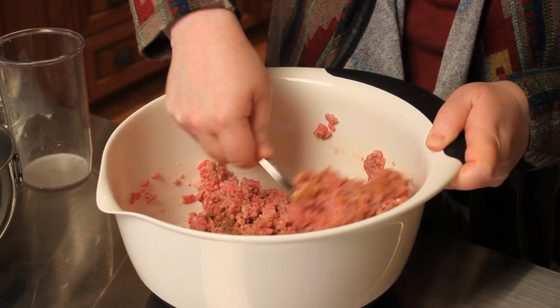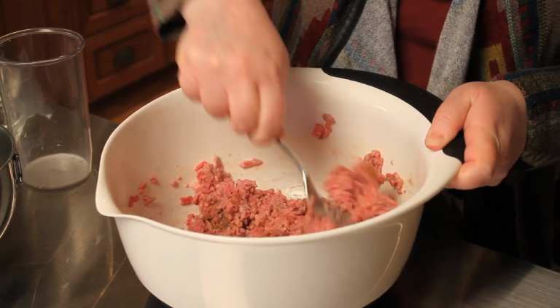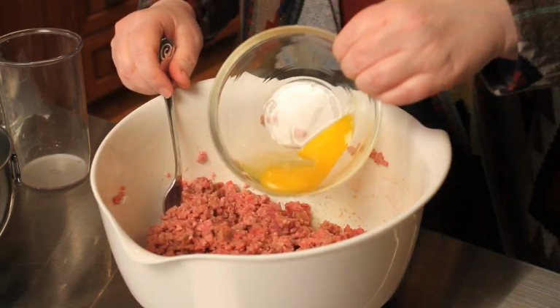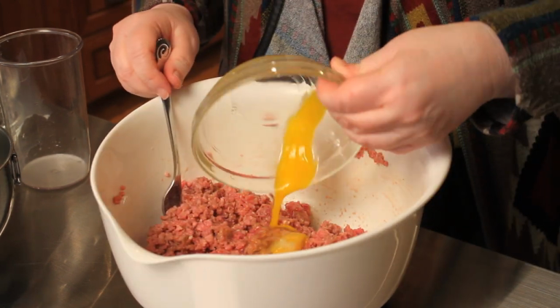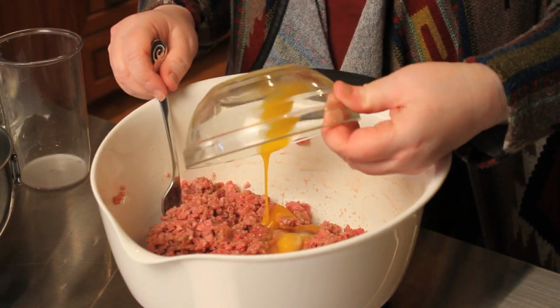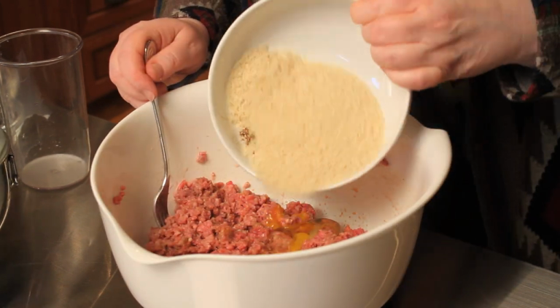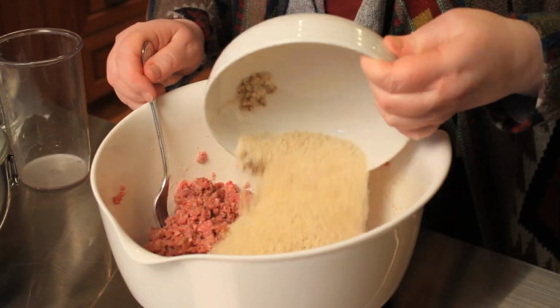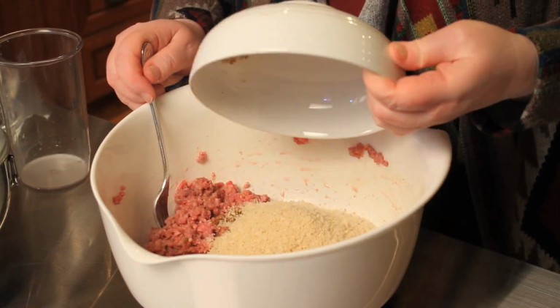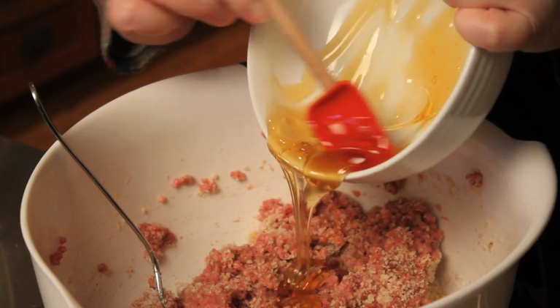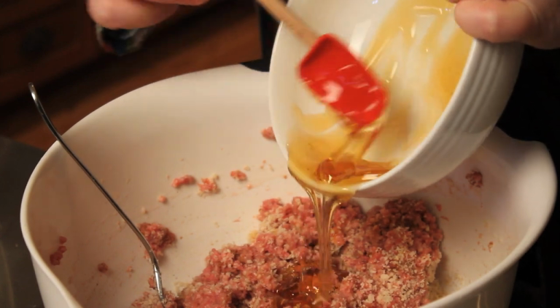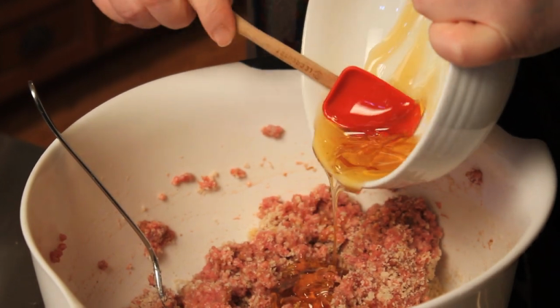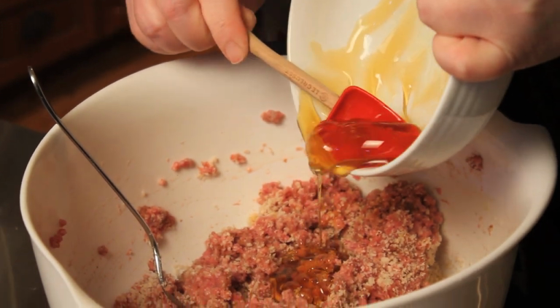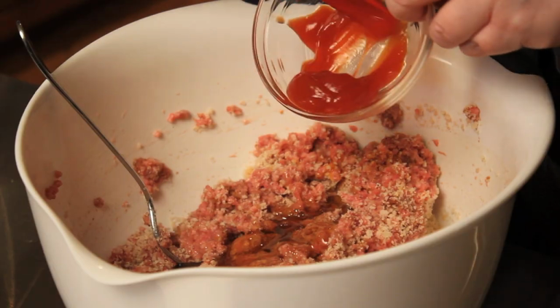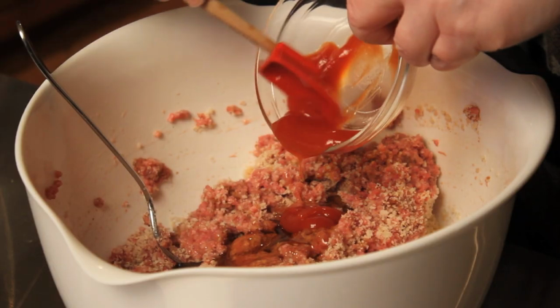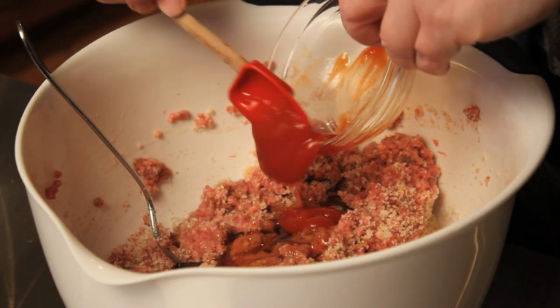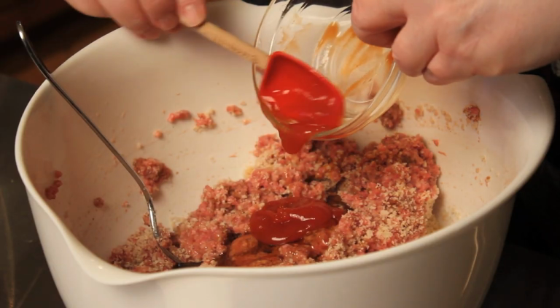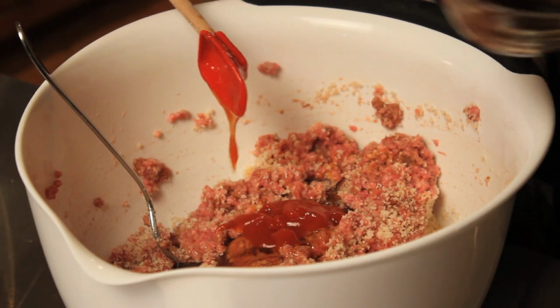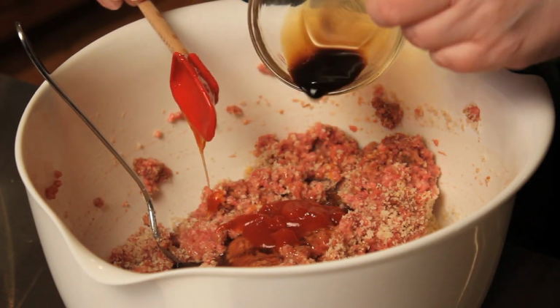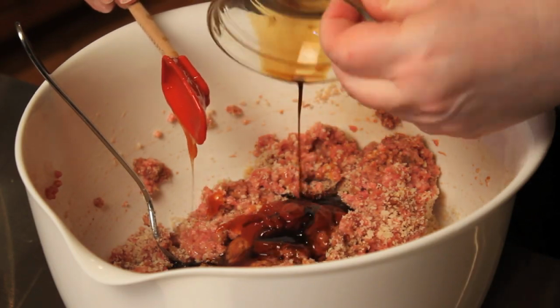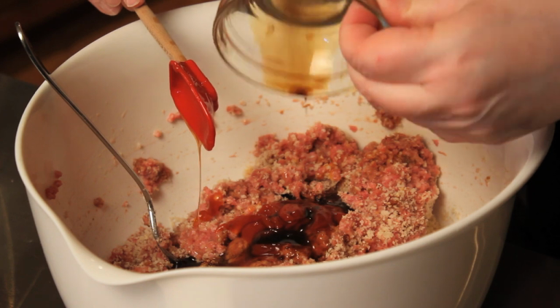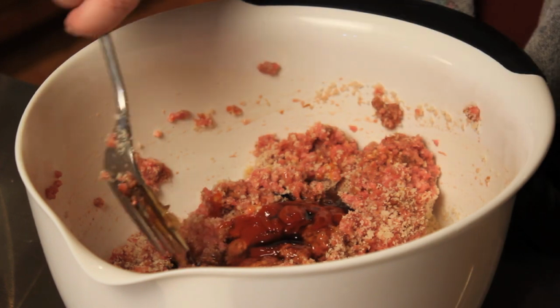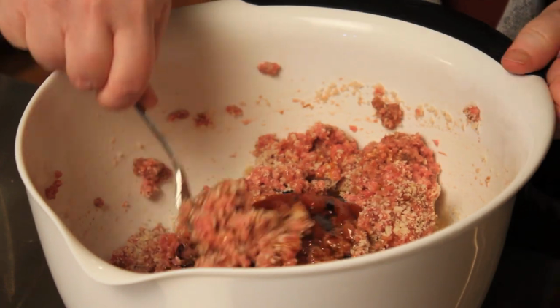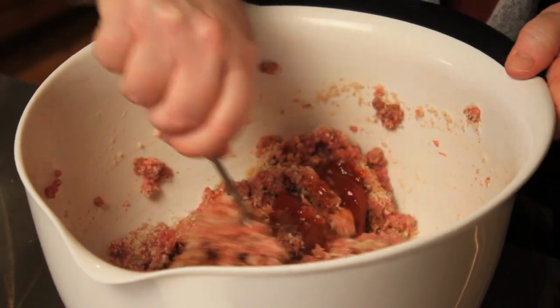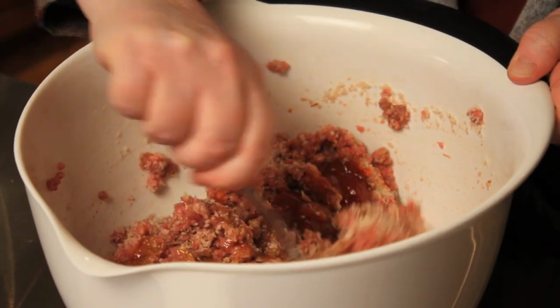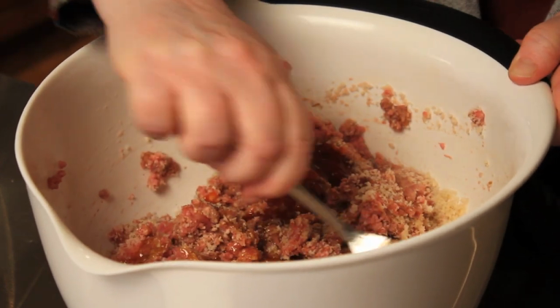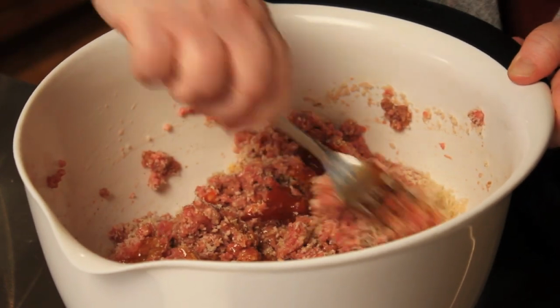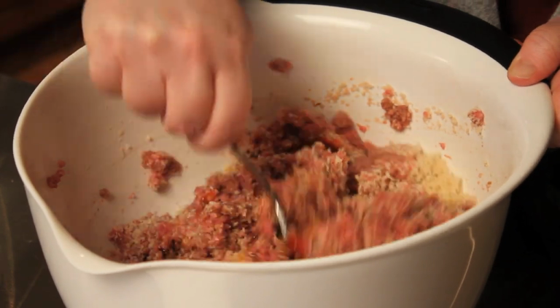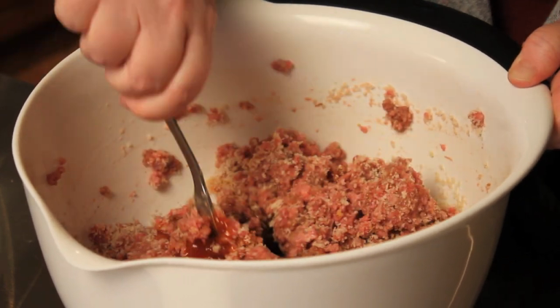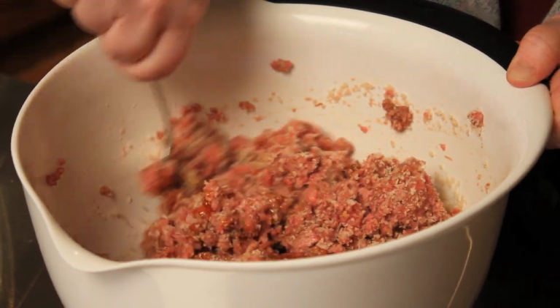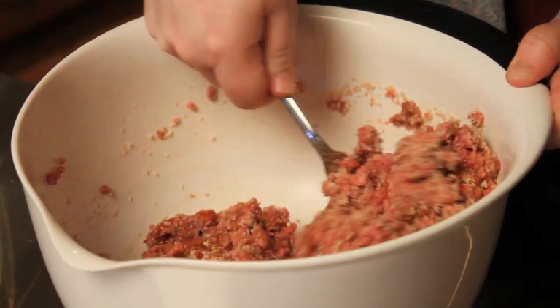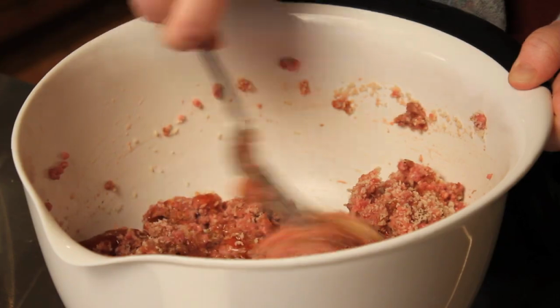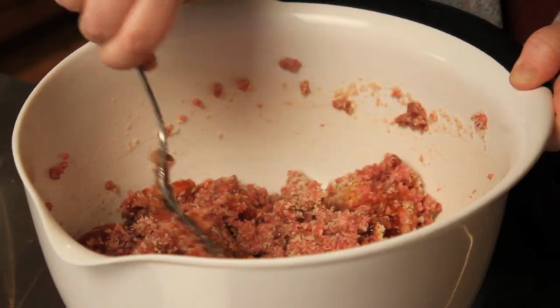Then we add our egg, breadcrumbs, honey, ketchup, and Worcestershire sauce. Mix again until everything's well incorporated, but you don't want to over mix because your meat is going to get tough.